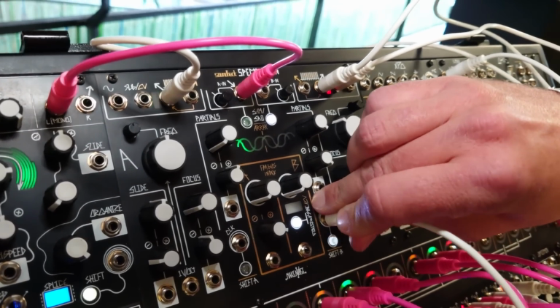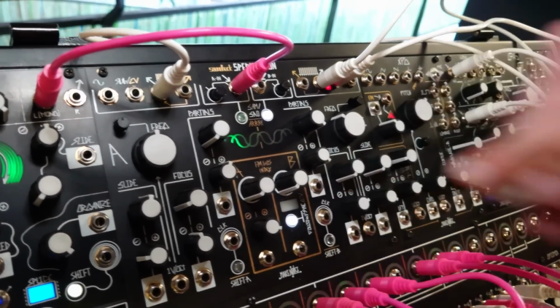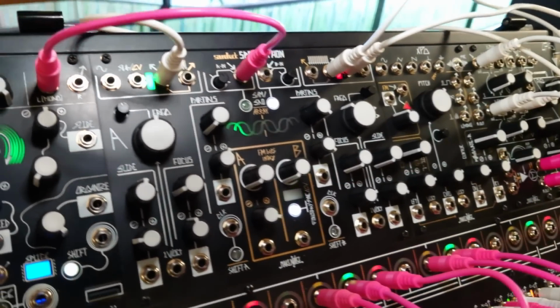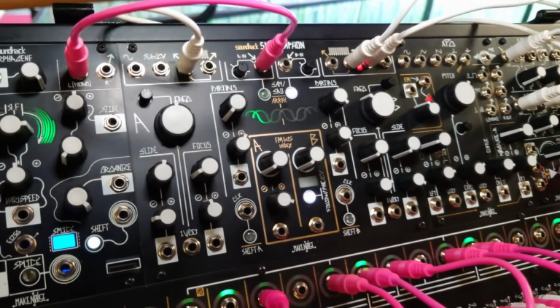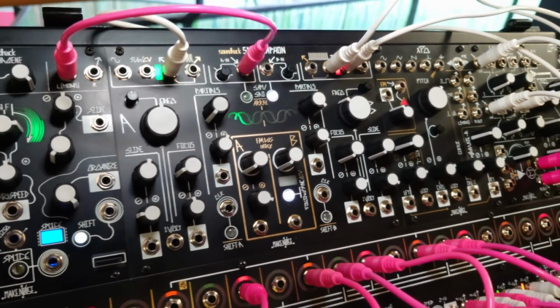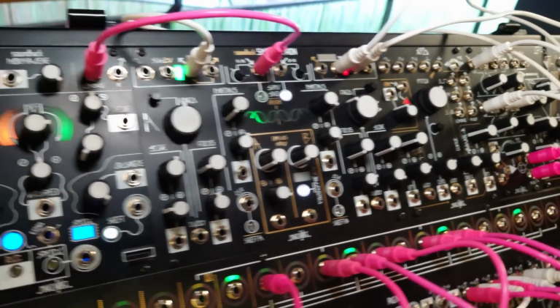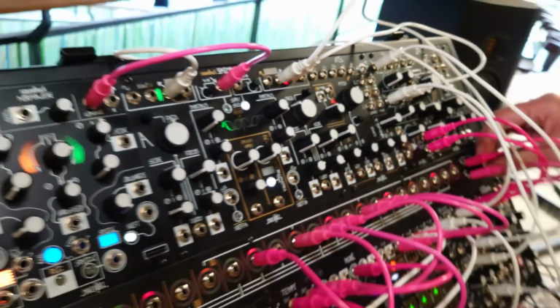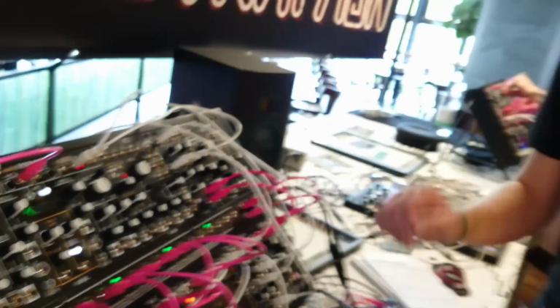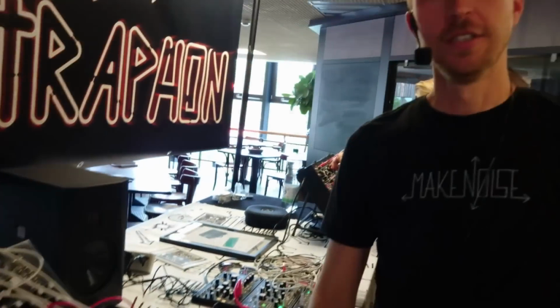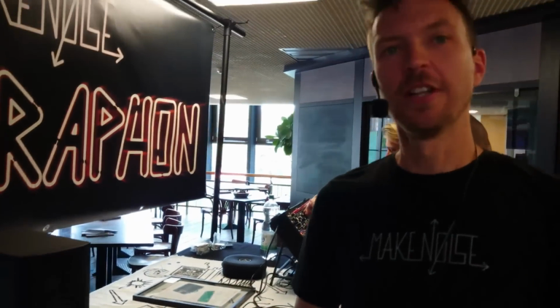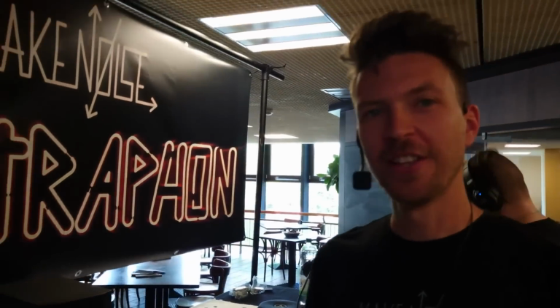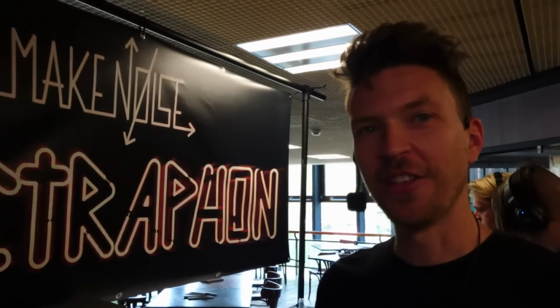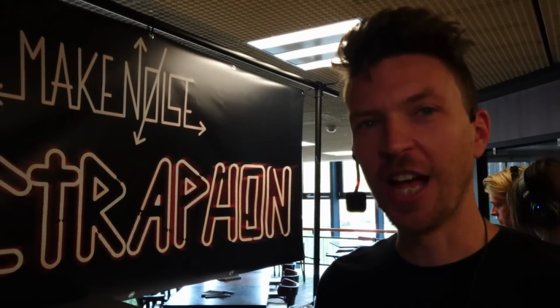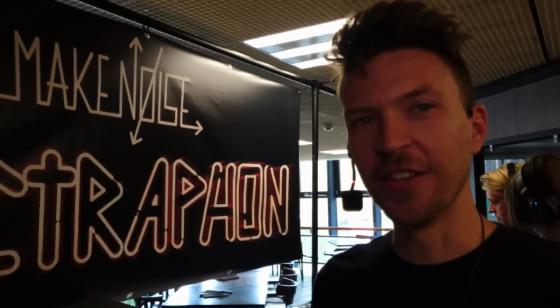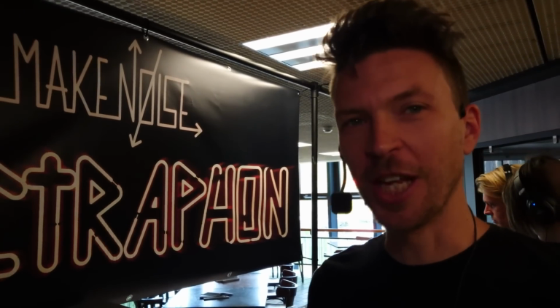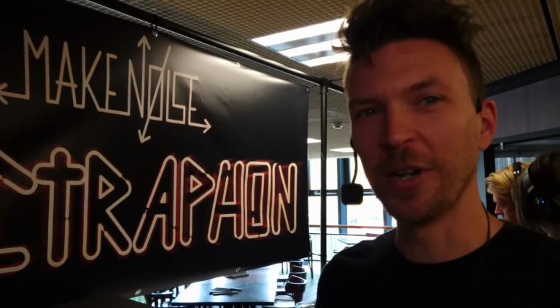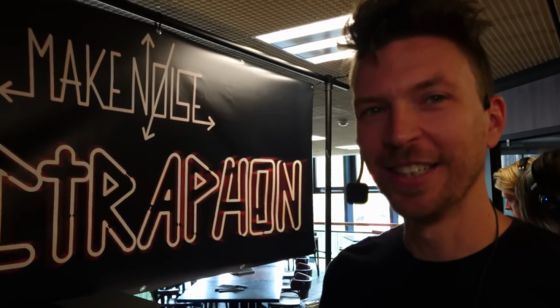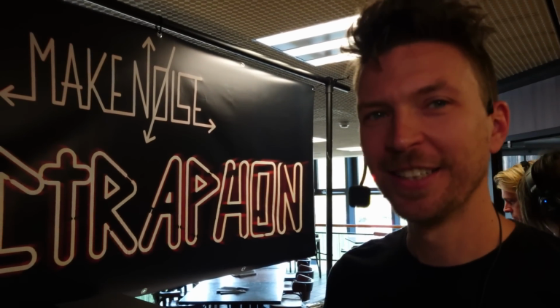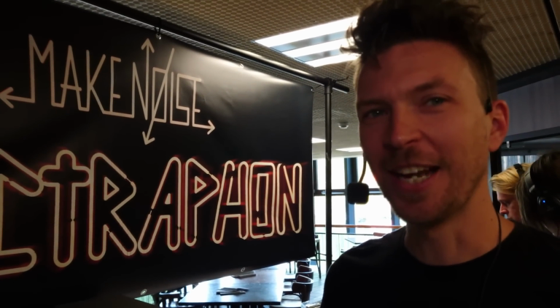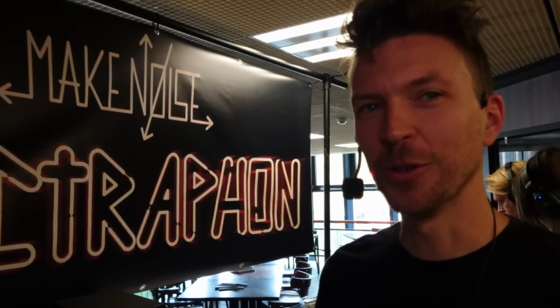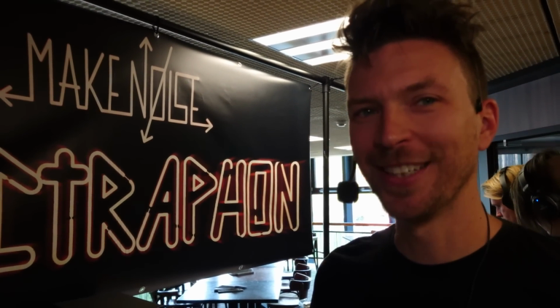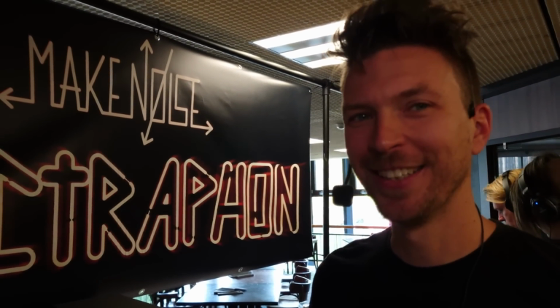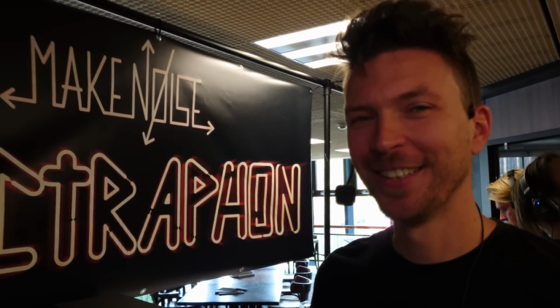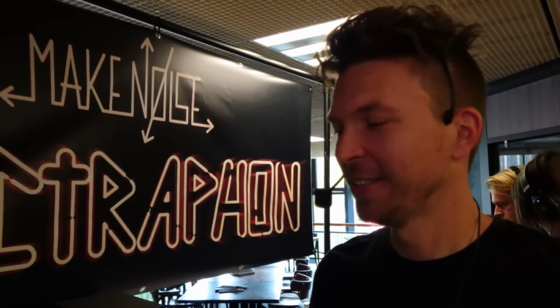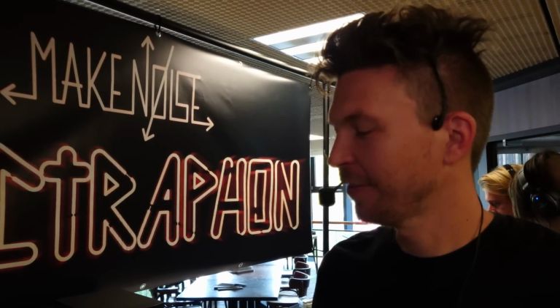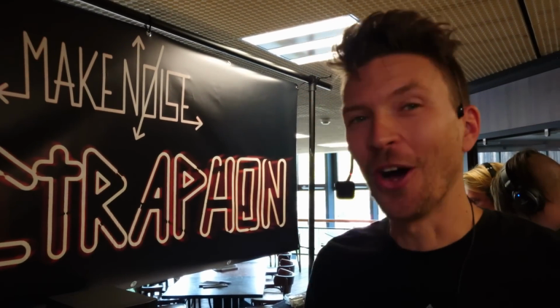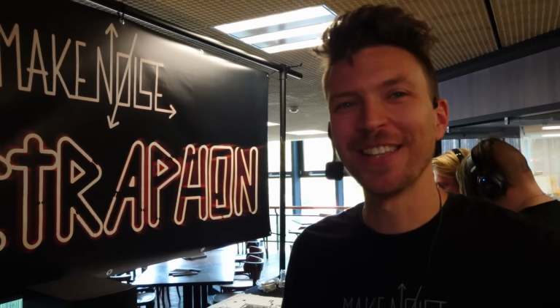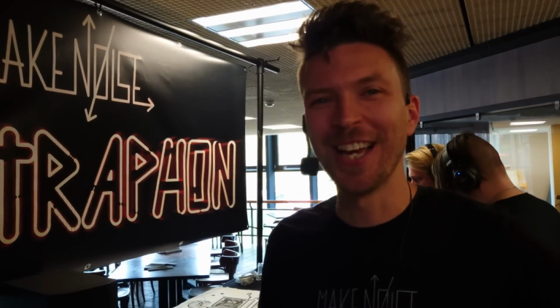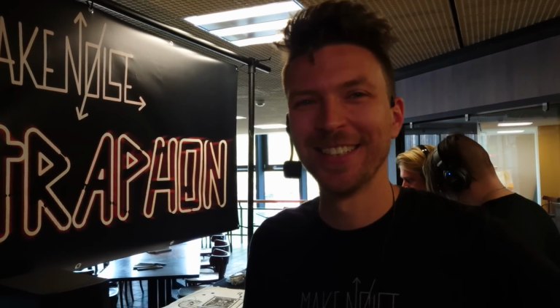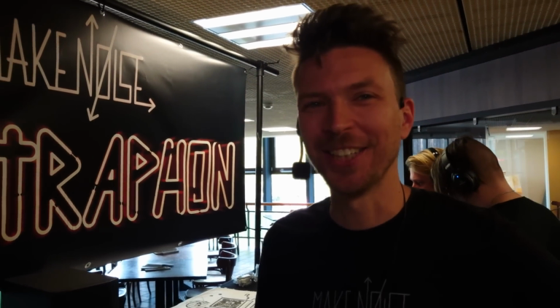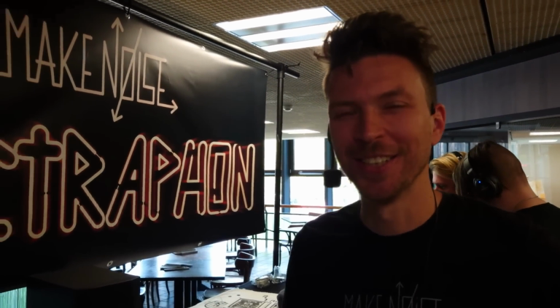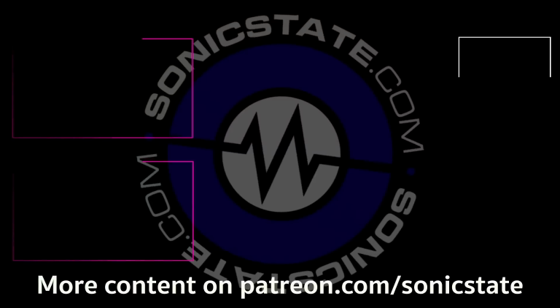Brilliant. Walker, thank you very much for talking to us. Thanks a lot, Ed. Thanks for stopping by — it's great to see you again back at Superbooth. Absolutely. We'll speak to you soon.